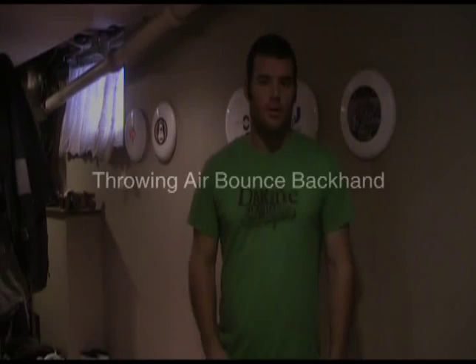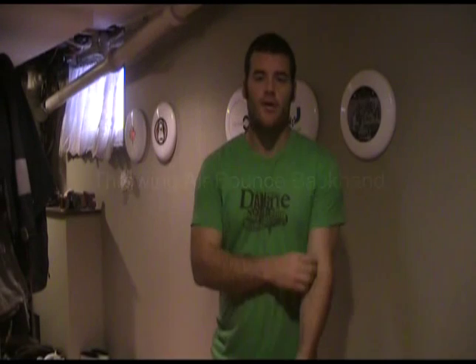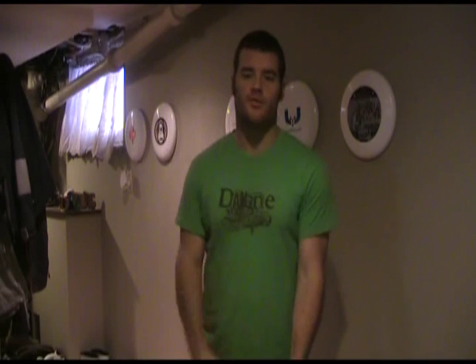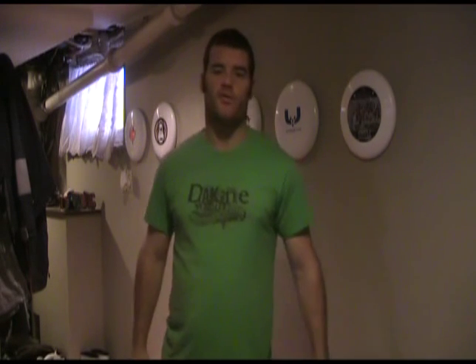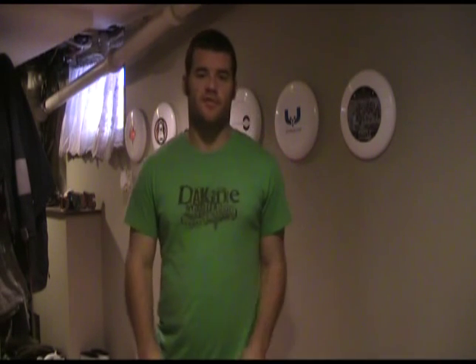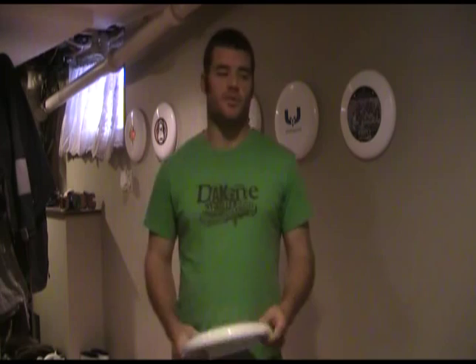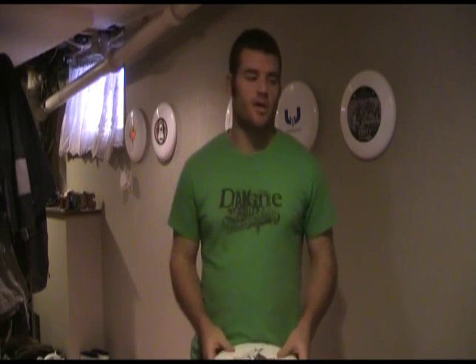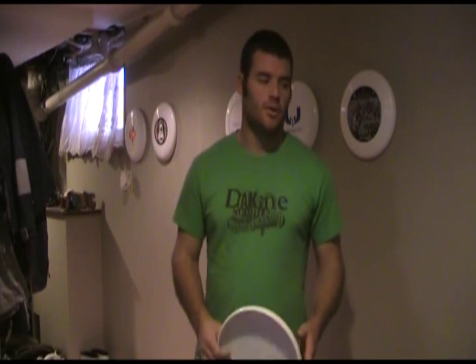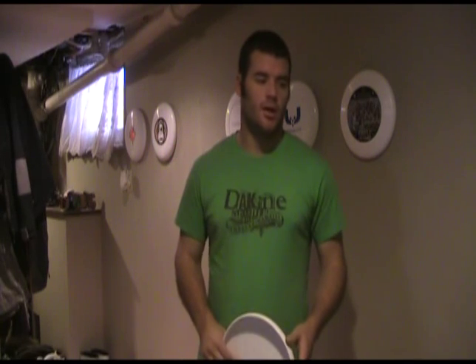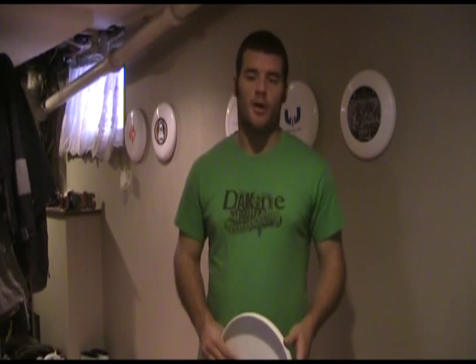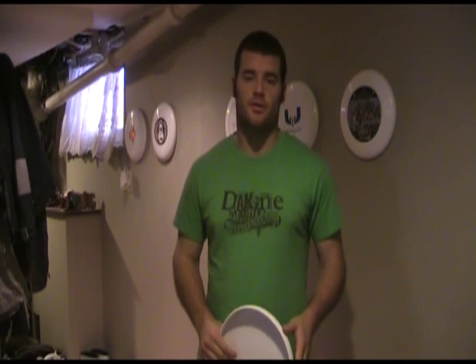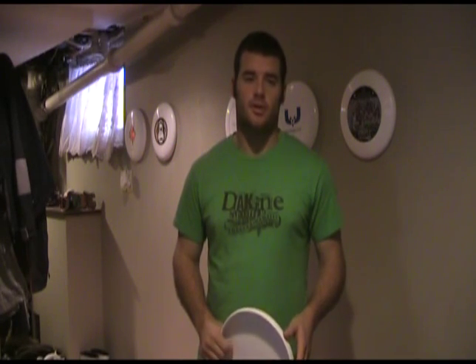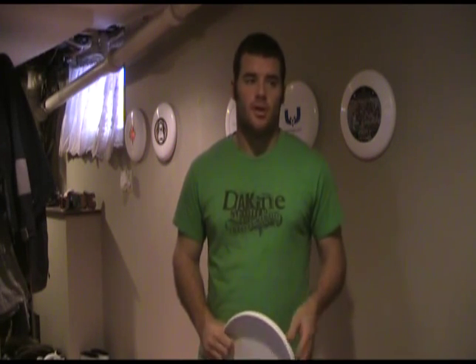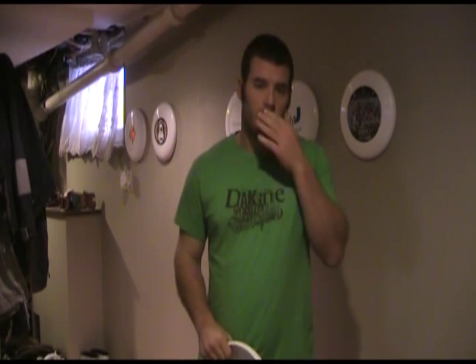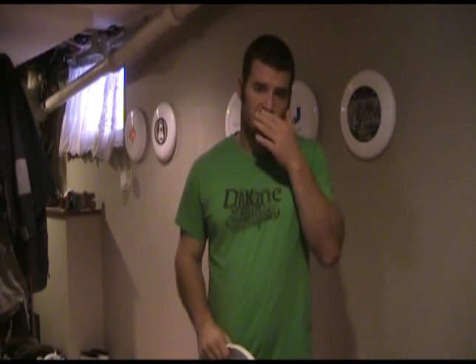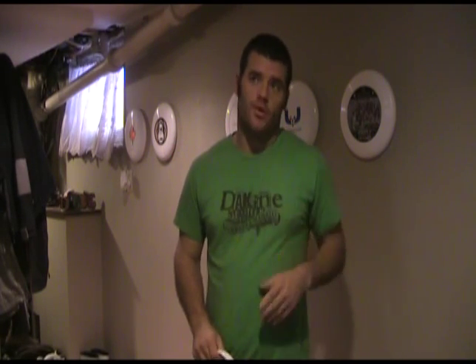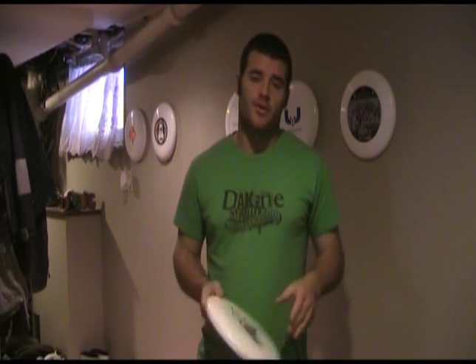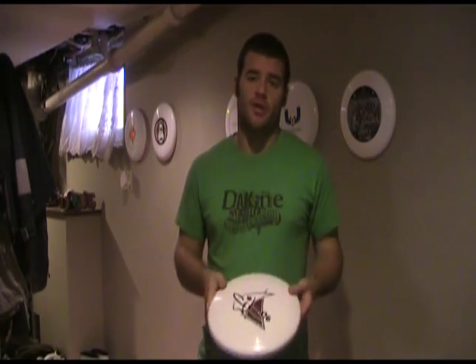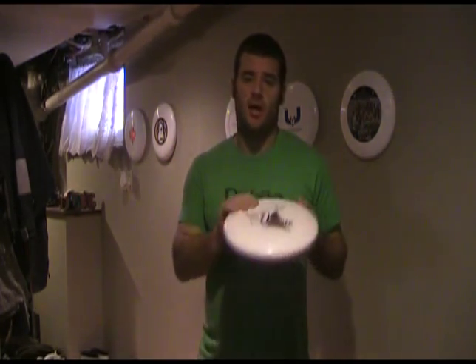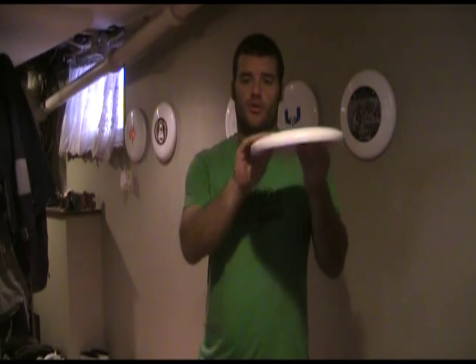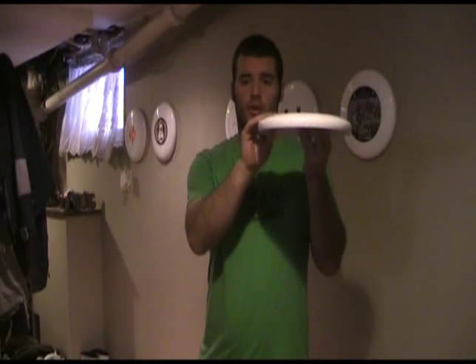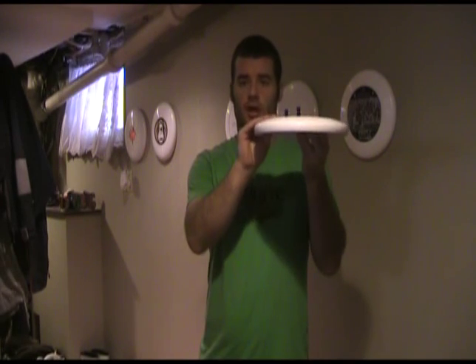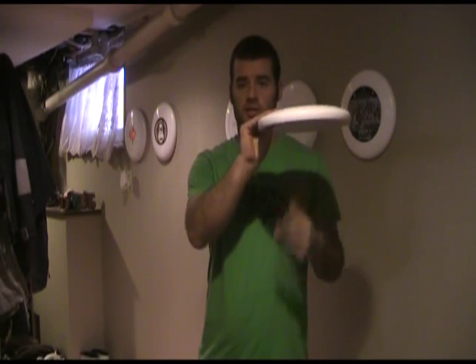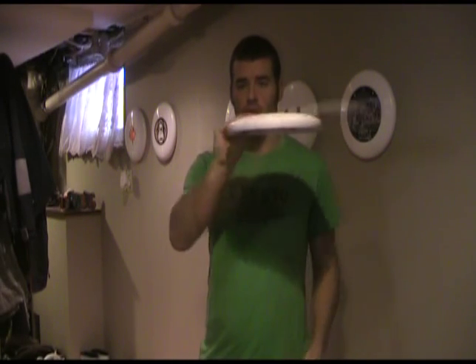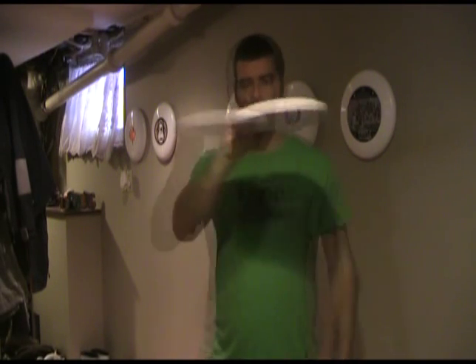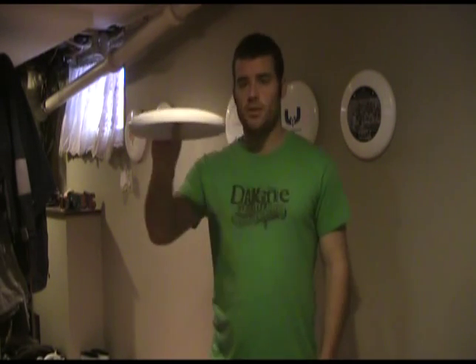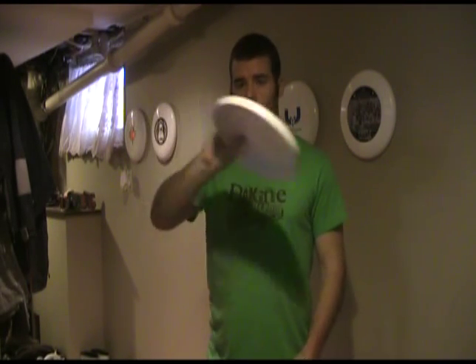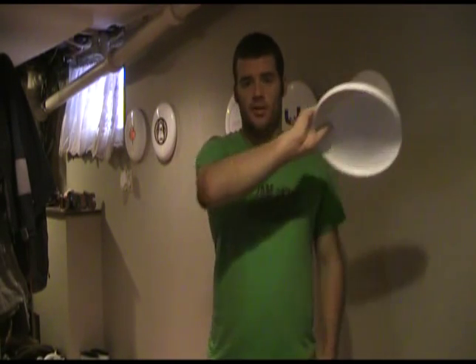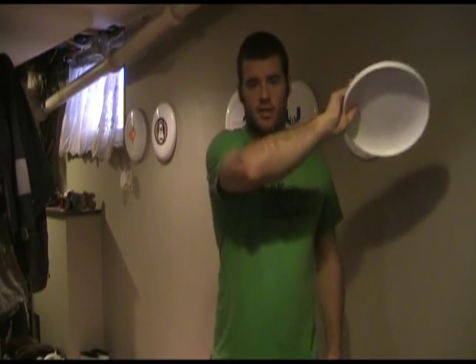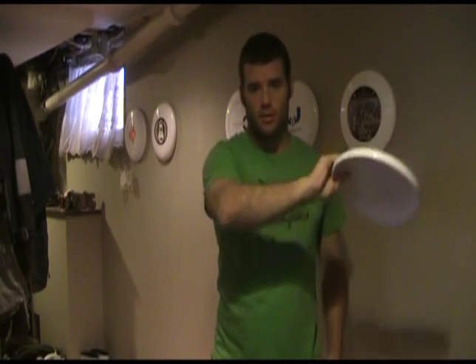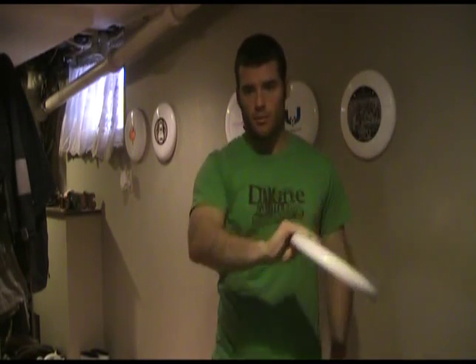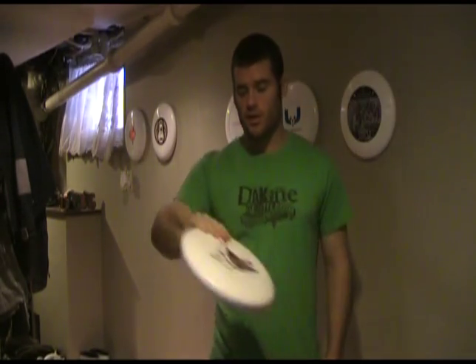I had a request from one of the fans on Facebook to talk about air bounce throws. What an air bounce throw means is that when you're throwing it, it's not necessarily going through flat. What's happening is it's actually bouncing down.